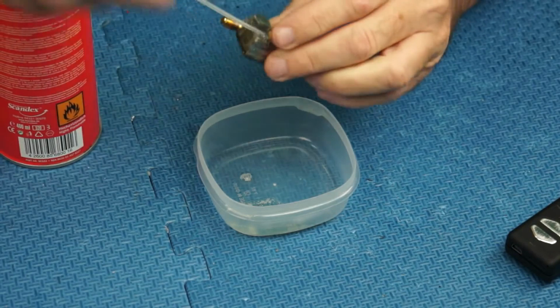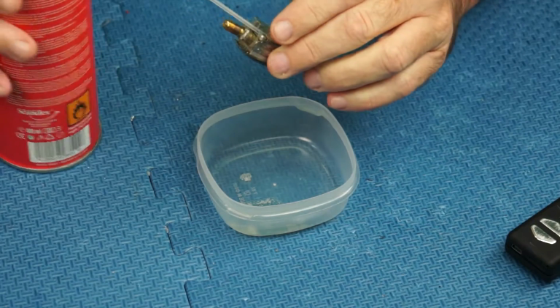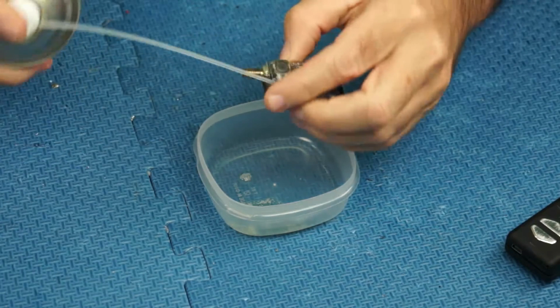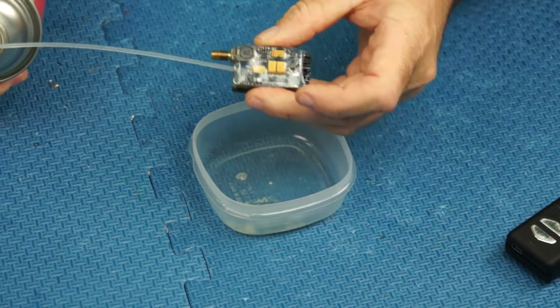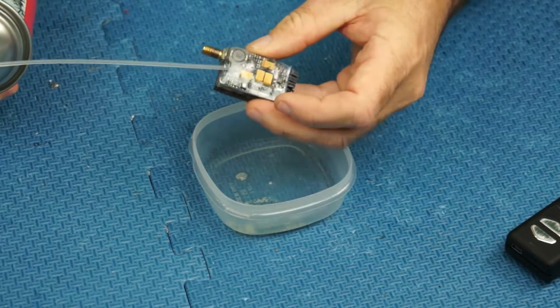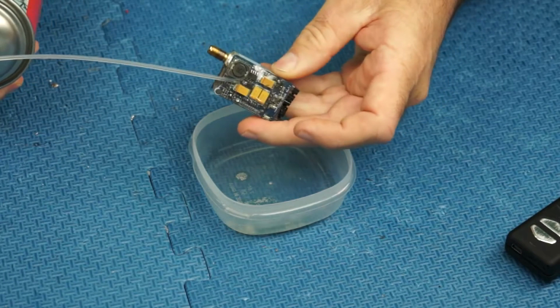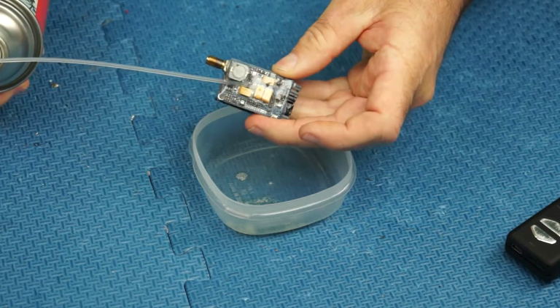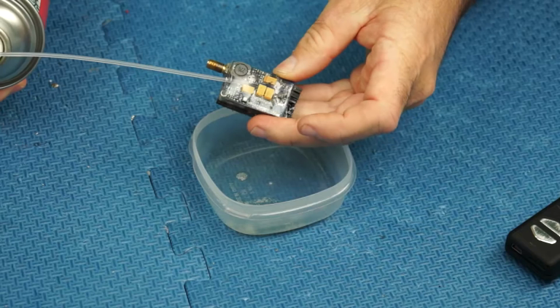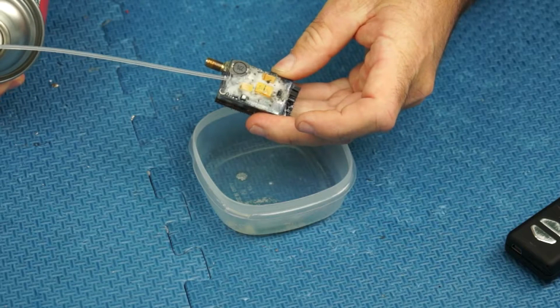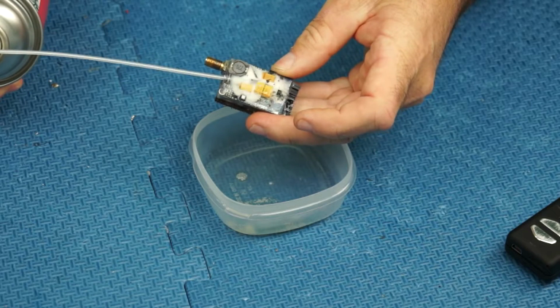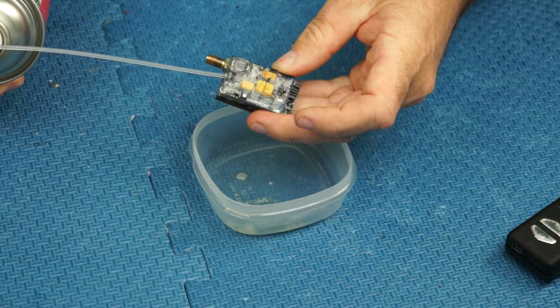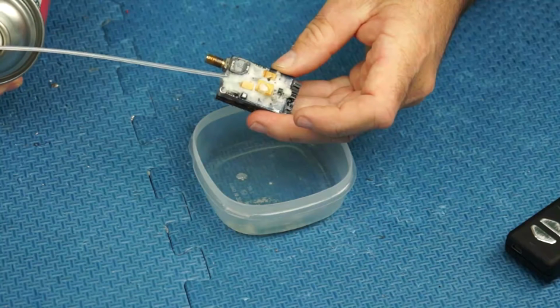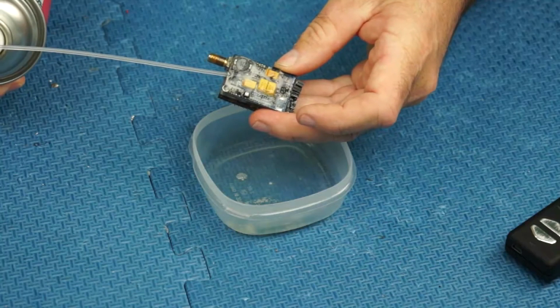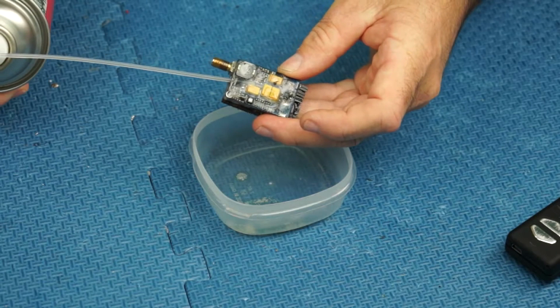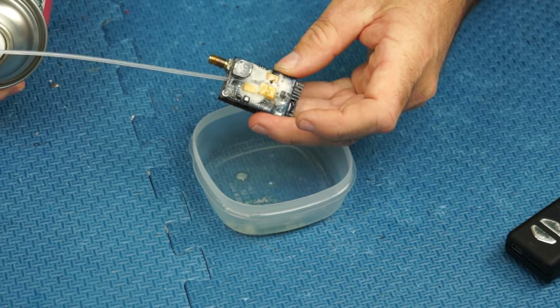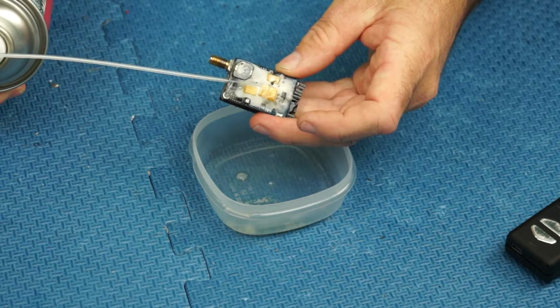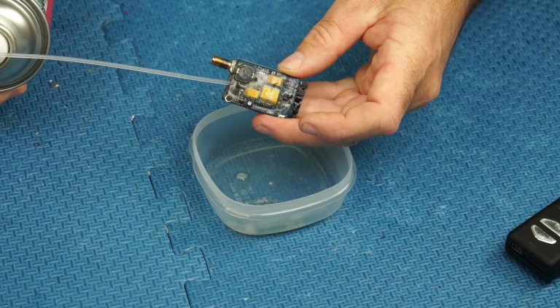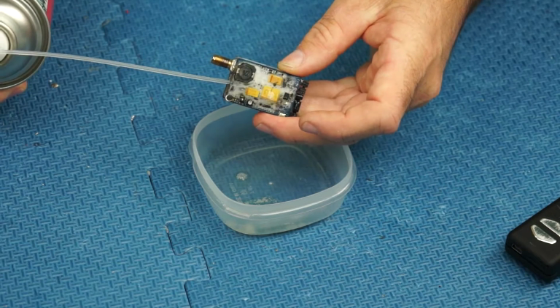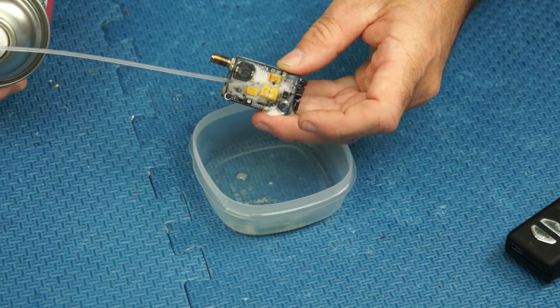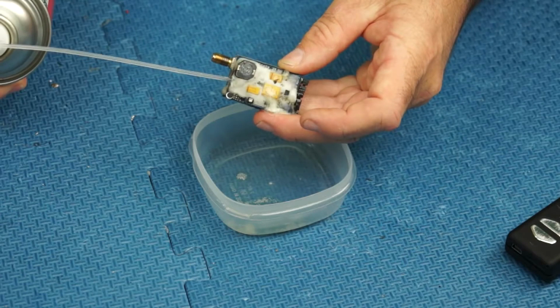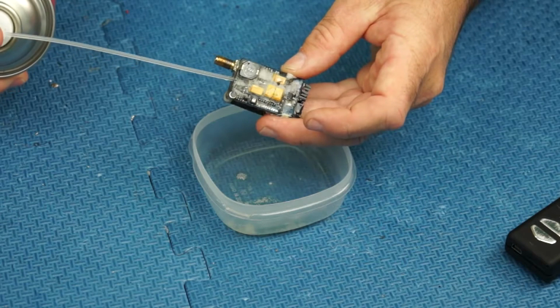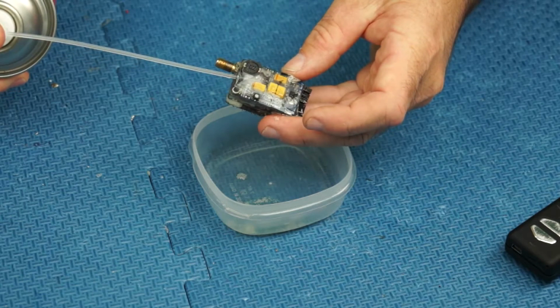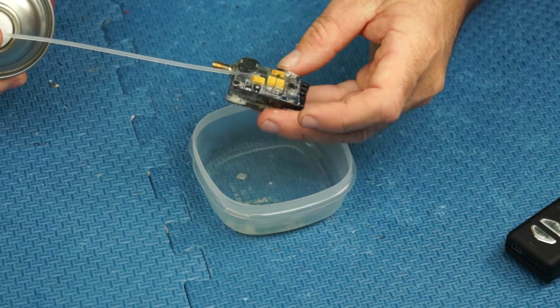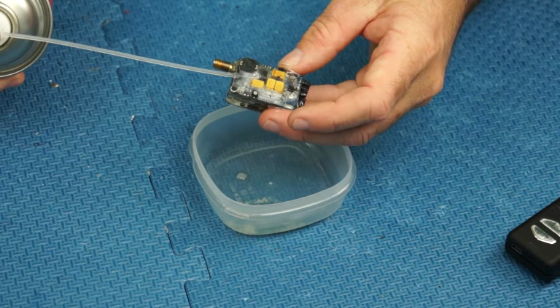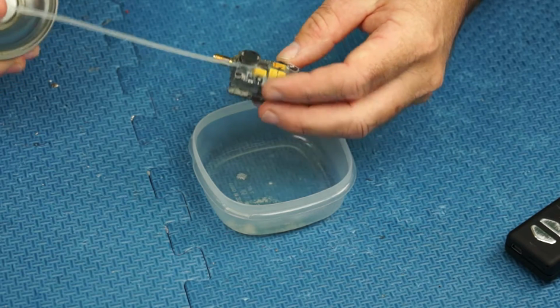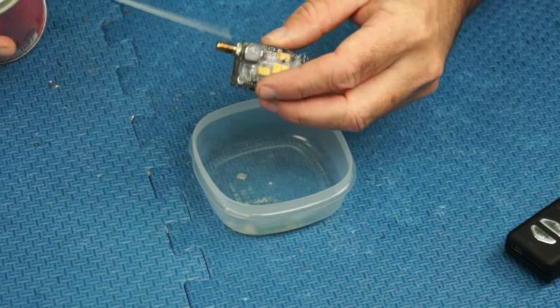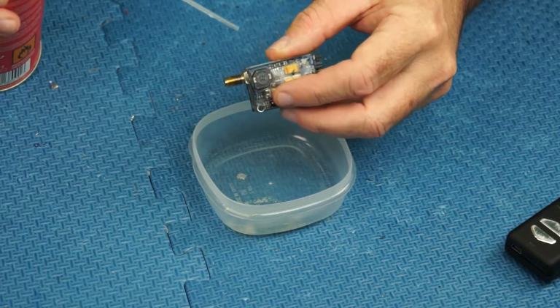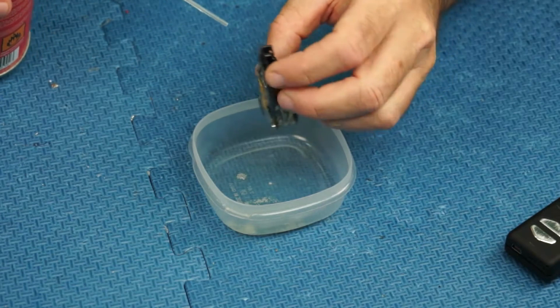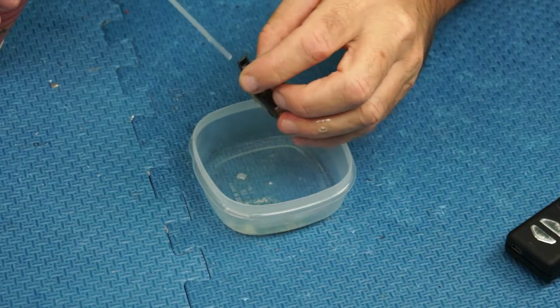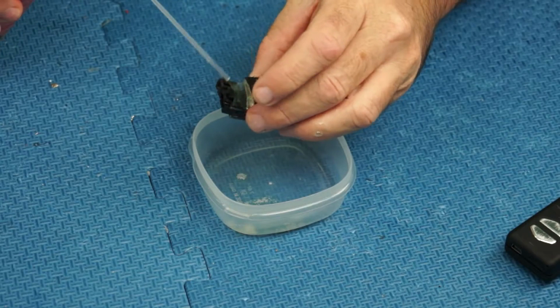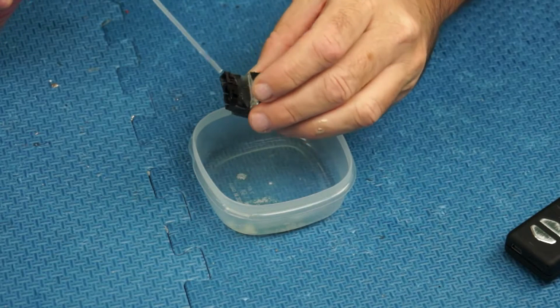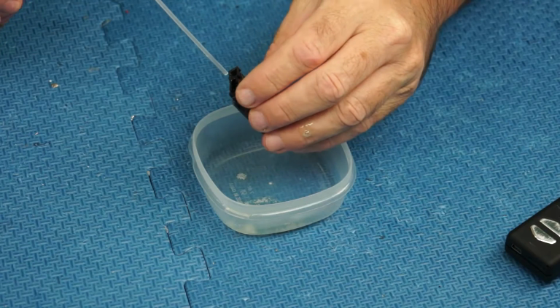There we go, we'll just spray it all in there. You do think, 'Oh my god, what am I doing?' But this stuff works.